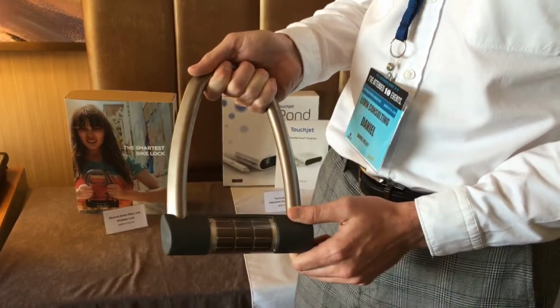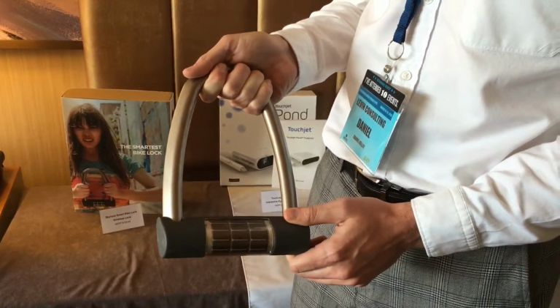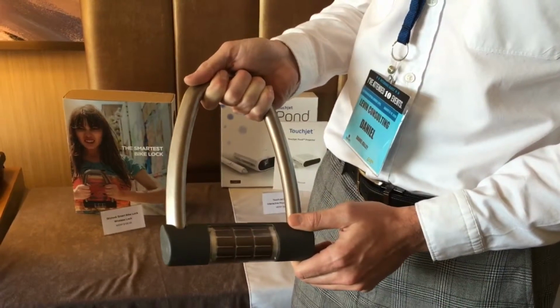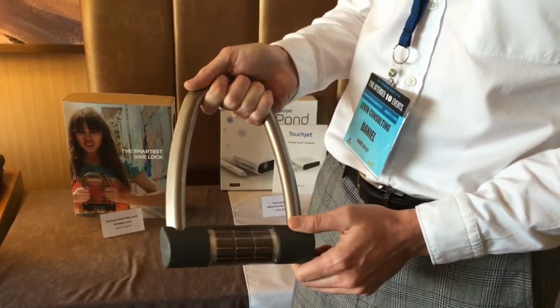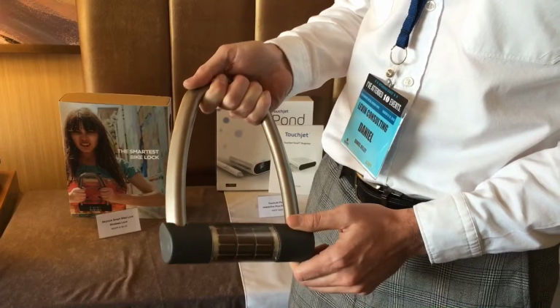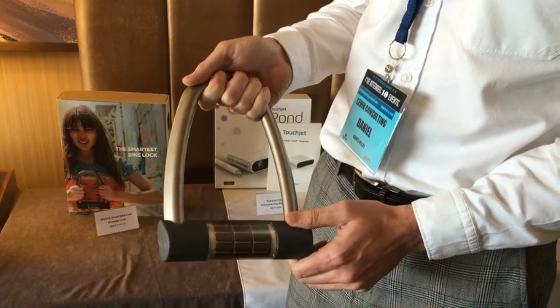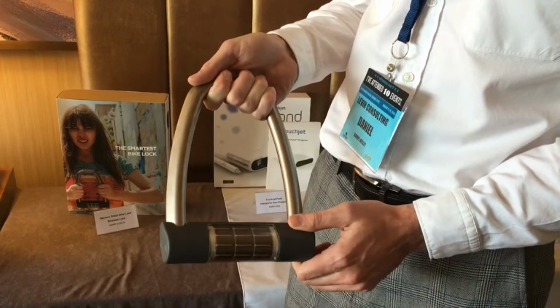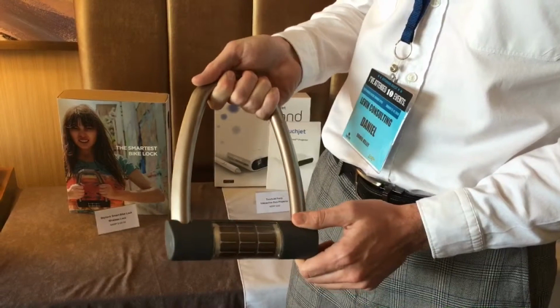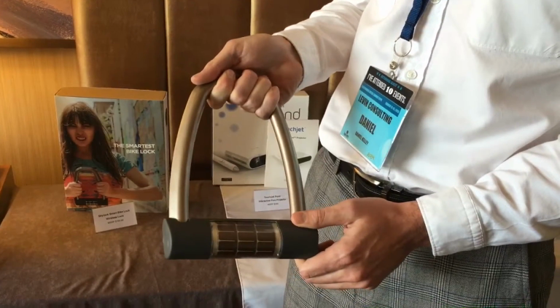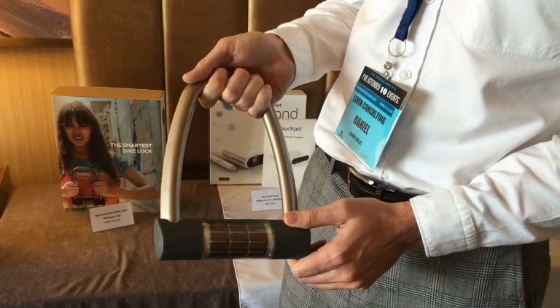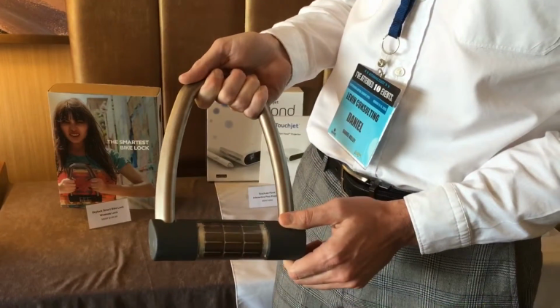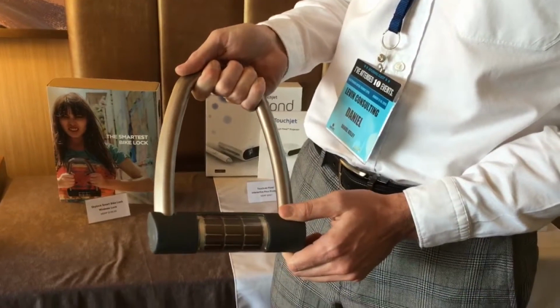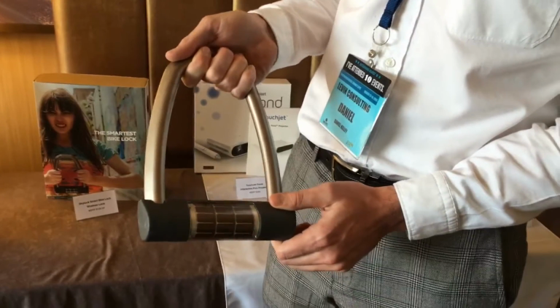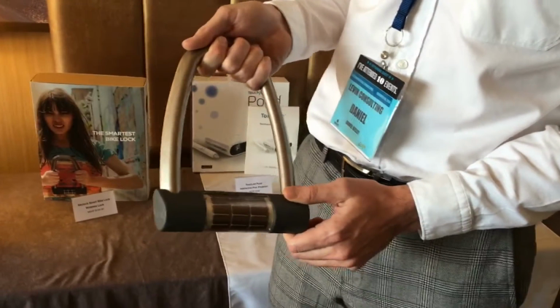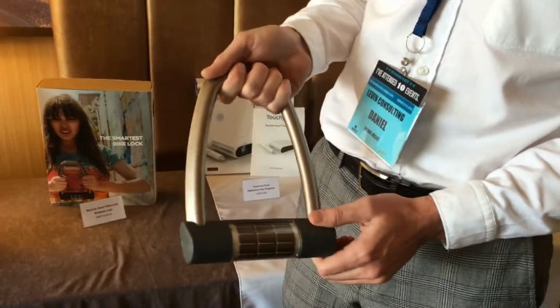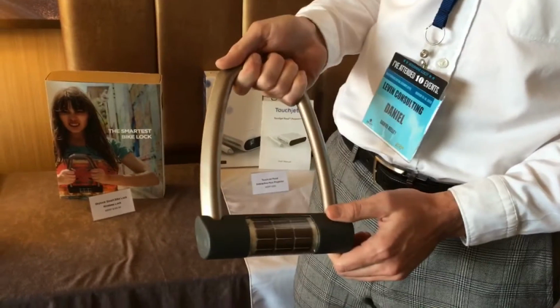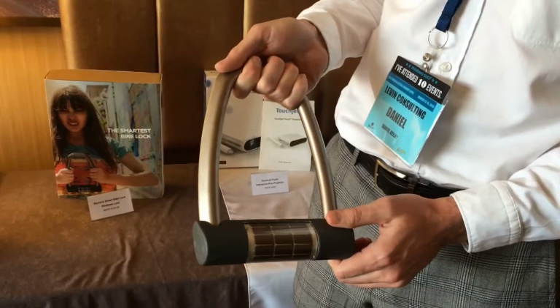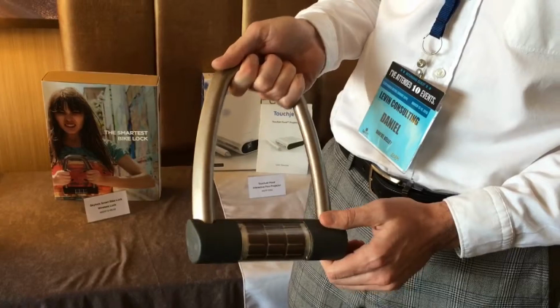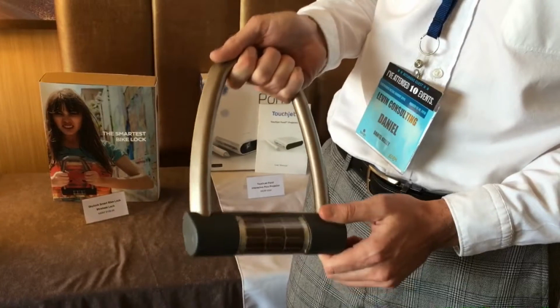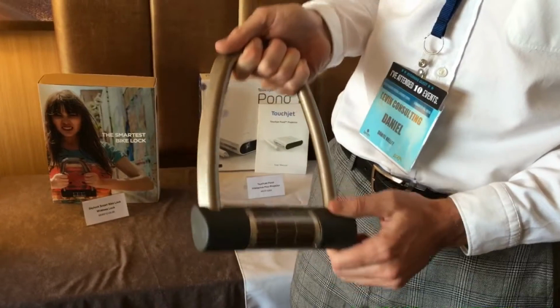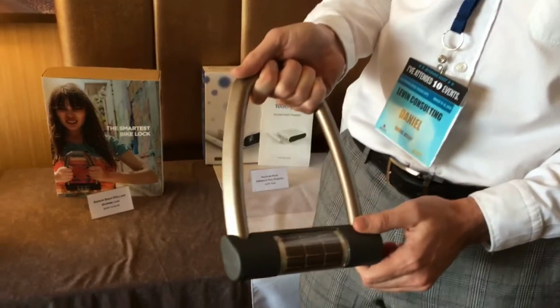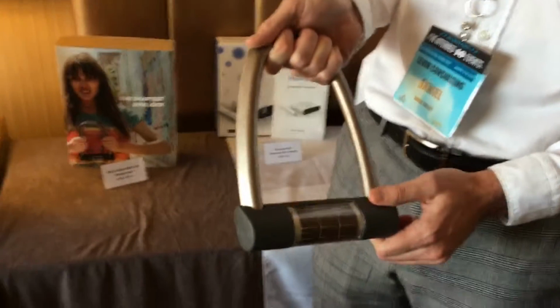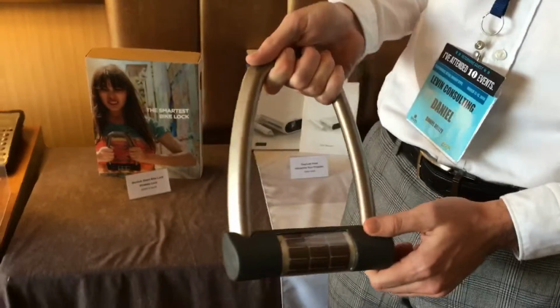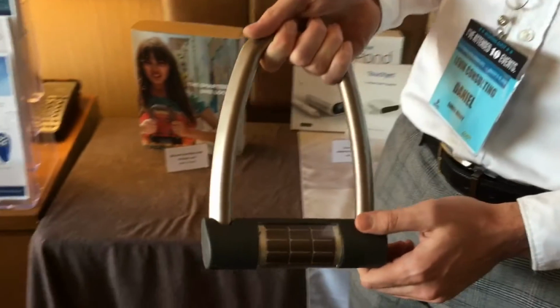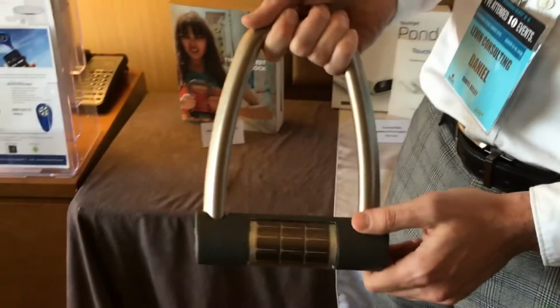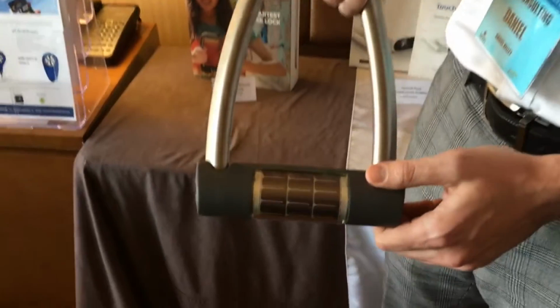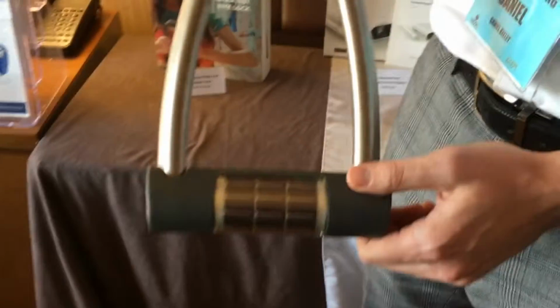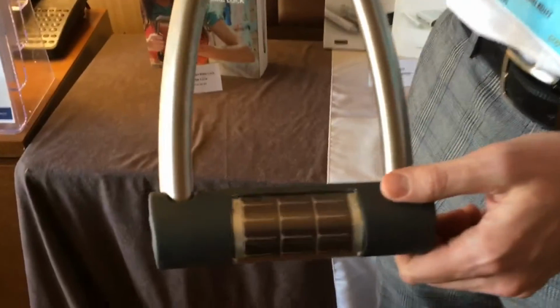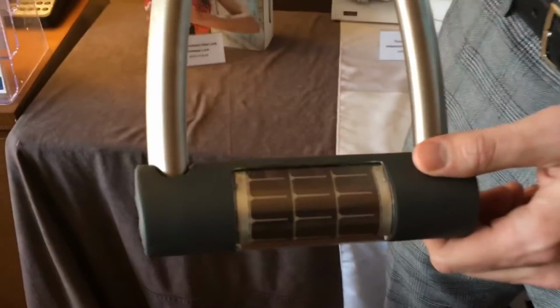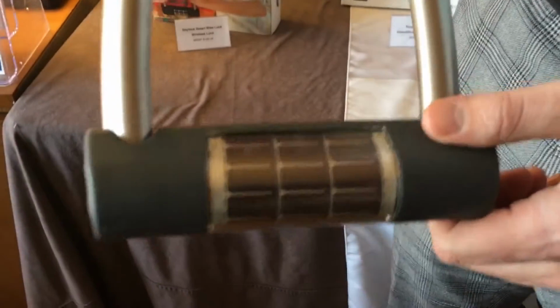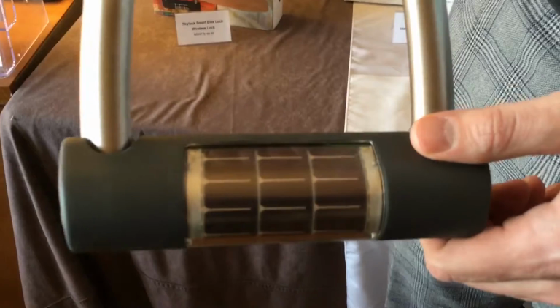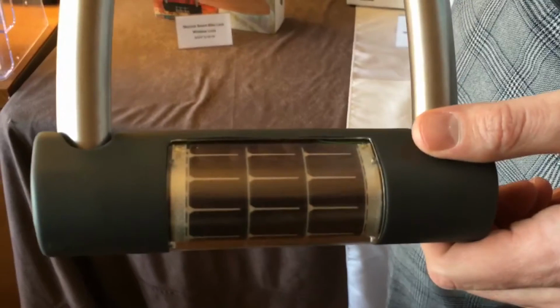What's great about SkyLock is that it works with an app on iOS and Android, which allows you to unlock the bike lock from your phone. You can share access to the bike lock with friends and family.